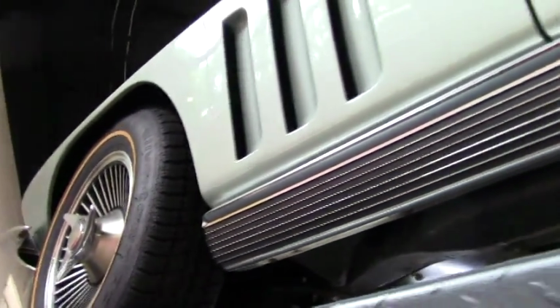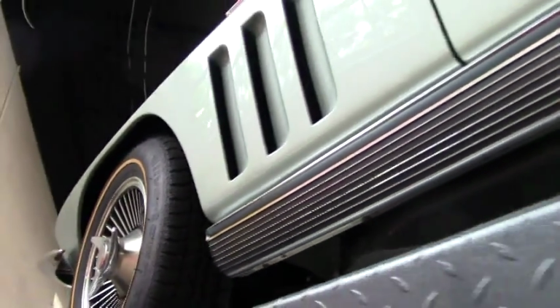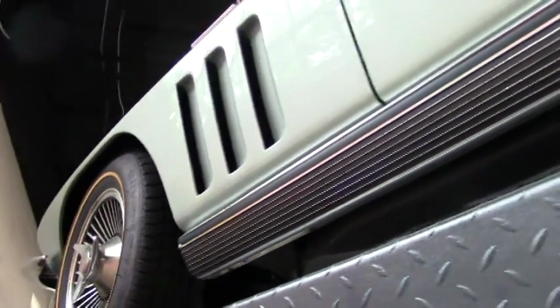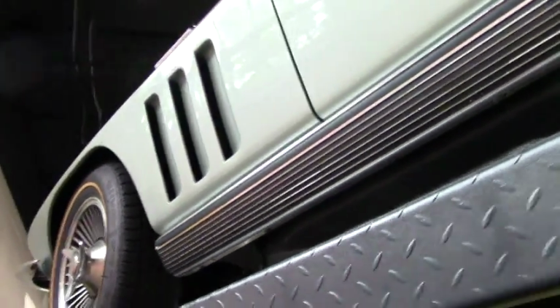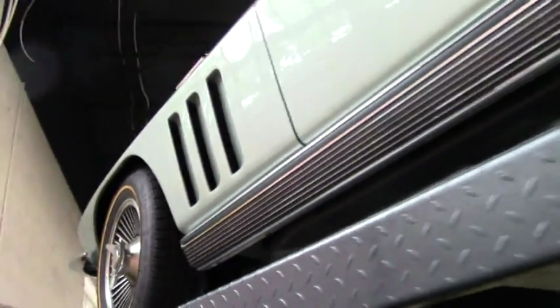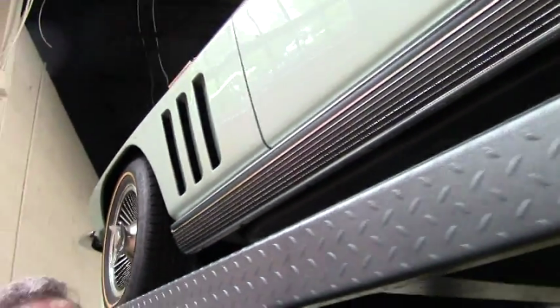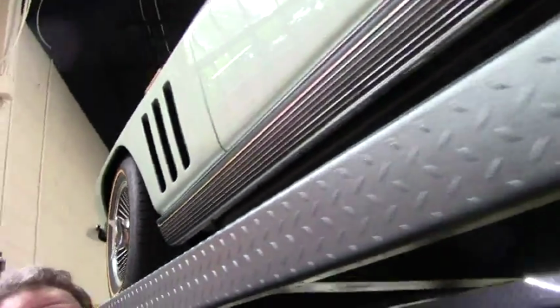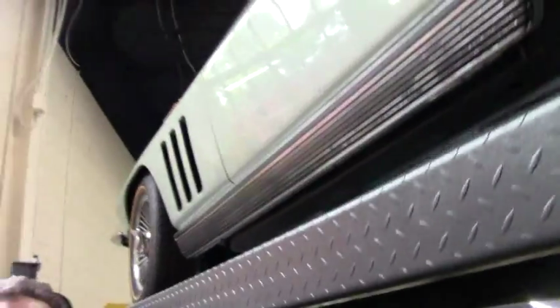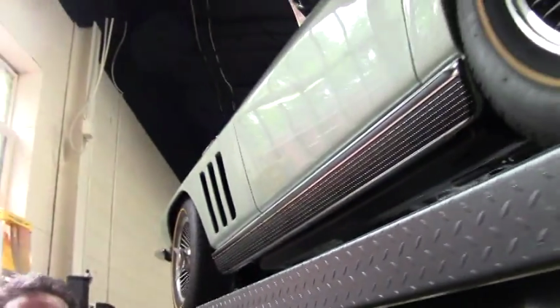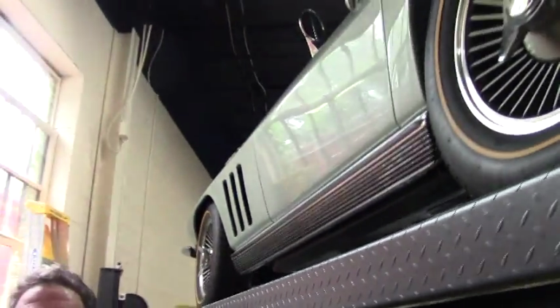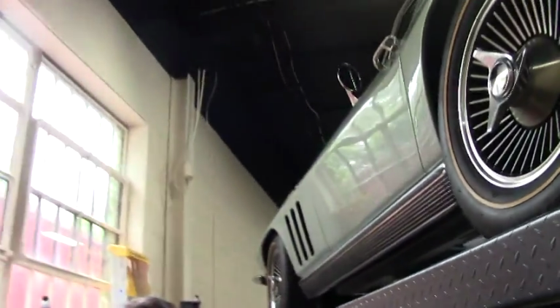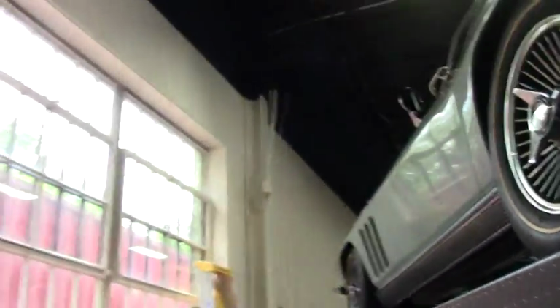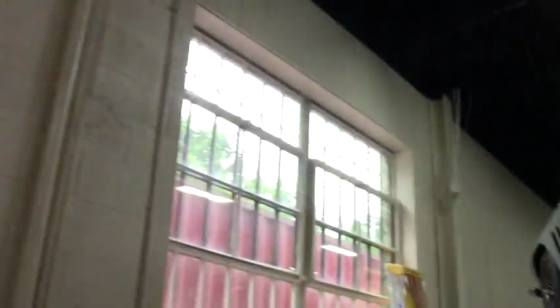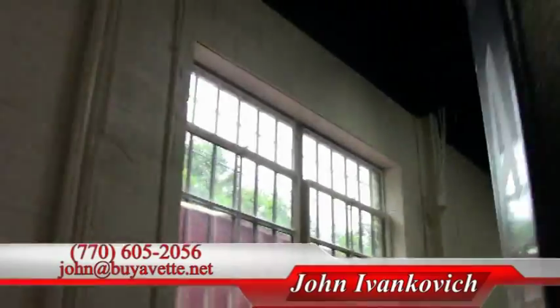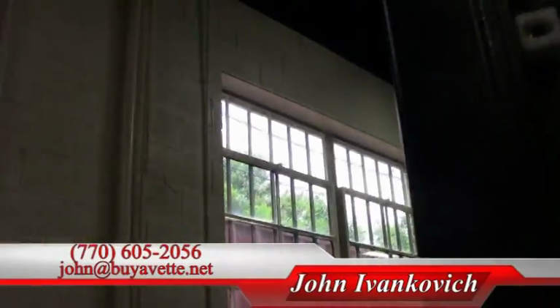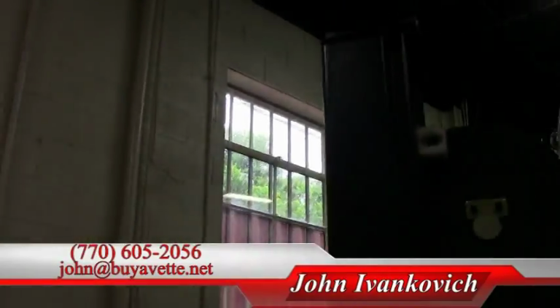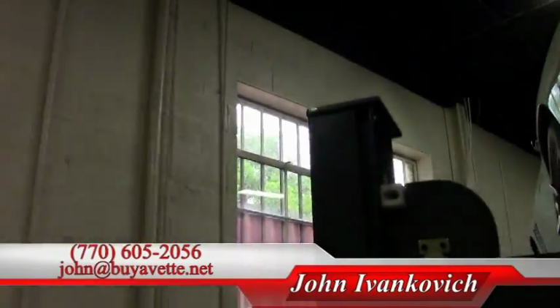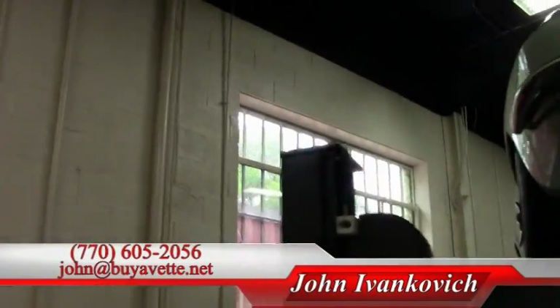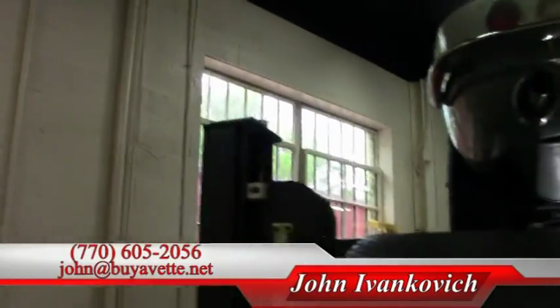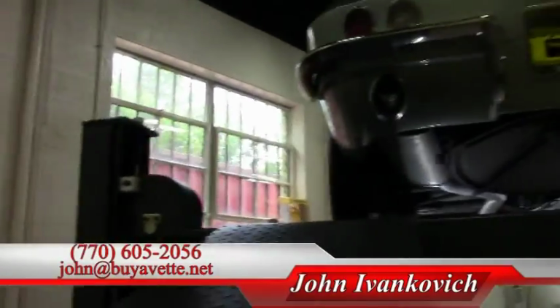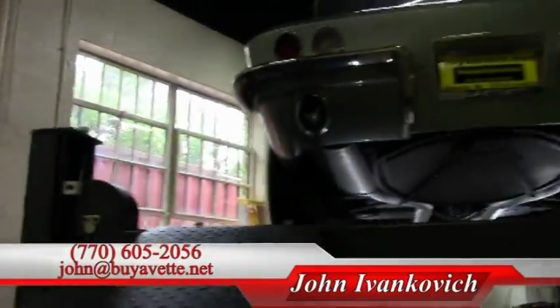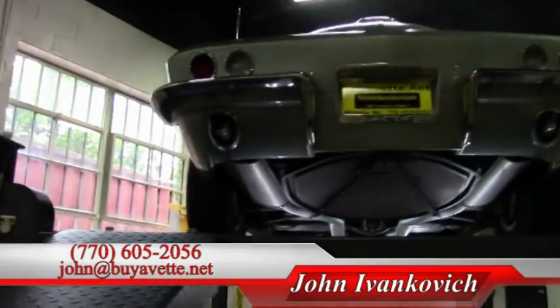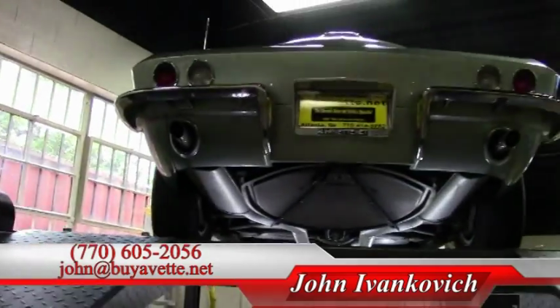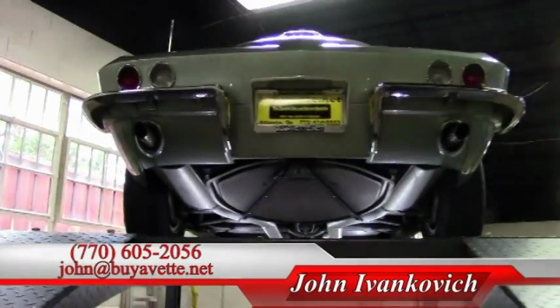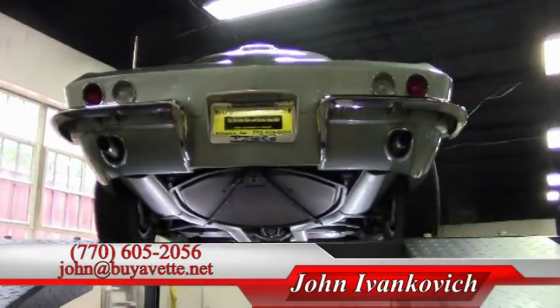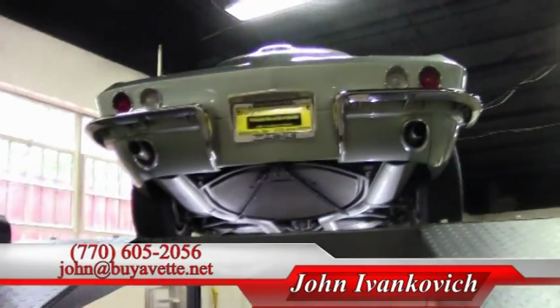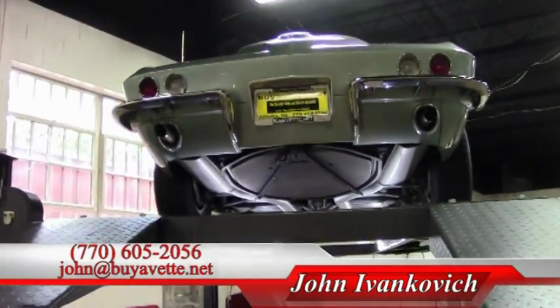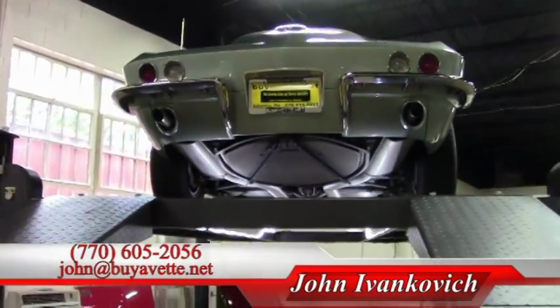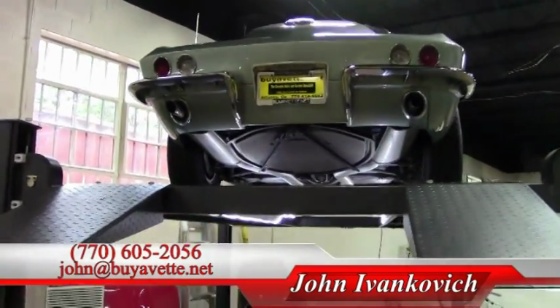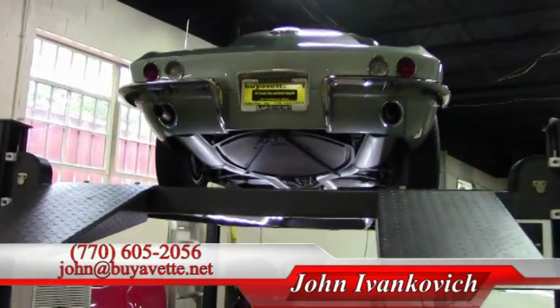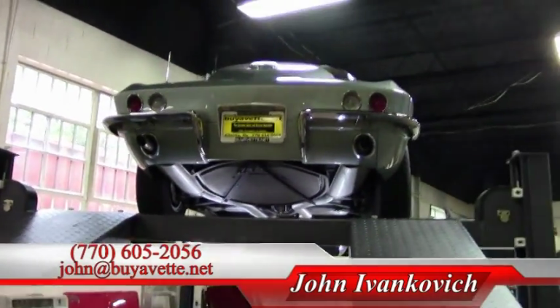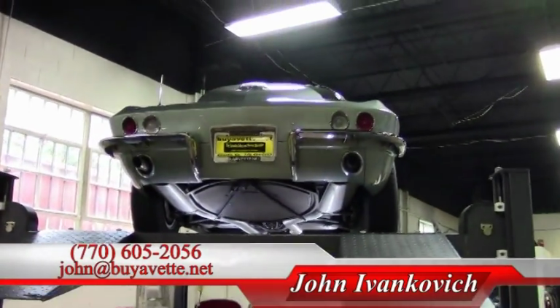Folks, if you'd like to know more about this or any of our Corvettes, give me a call at 770-605-2056 or email me at john@buyavette.net, and we'll look forward to seeing you on the road.